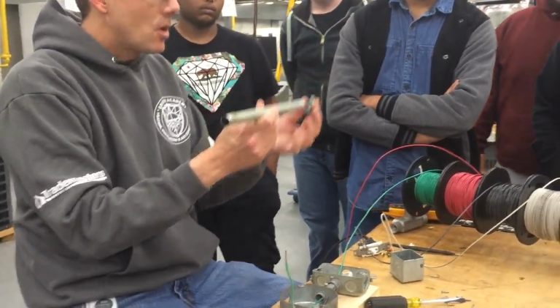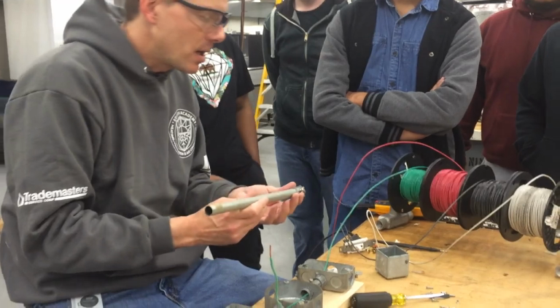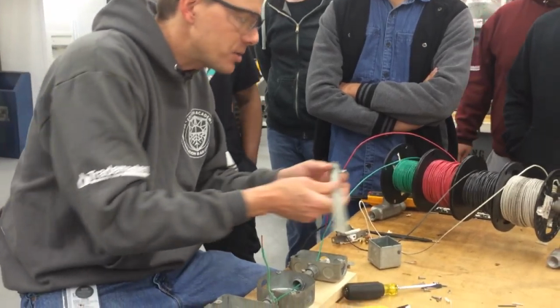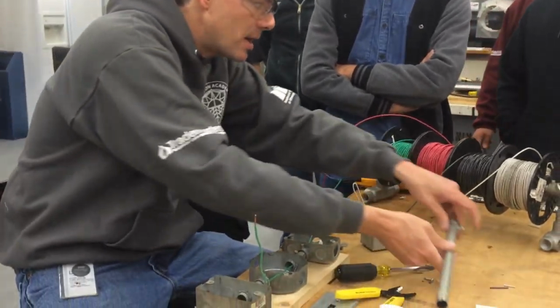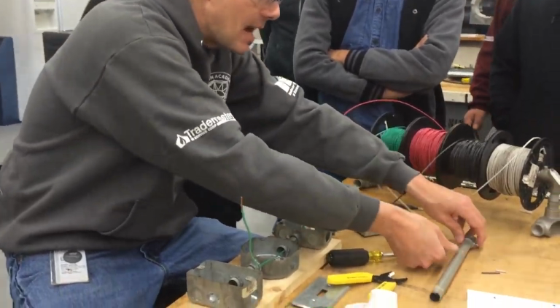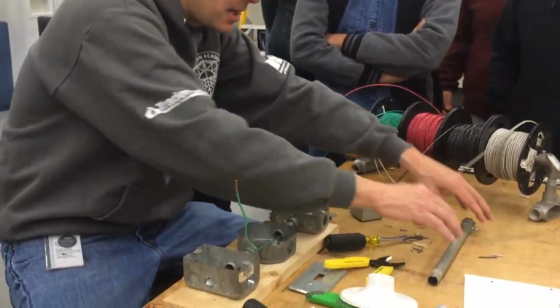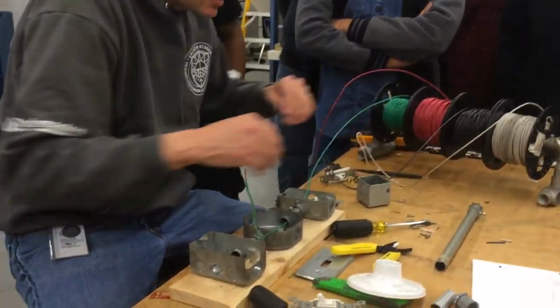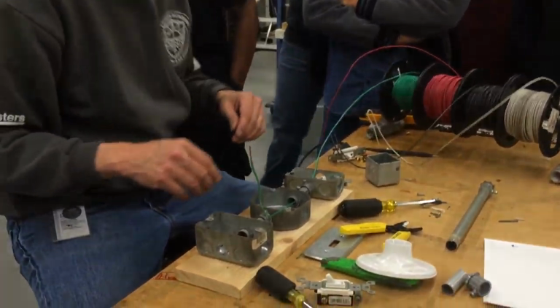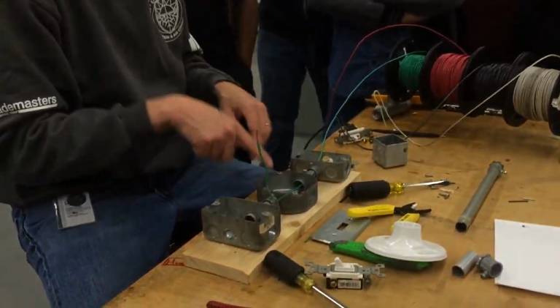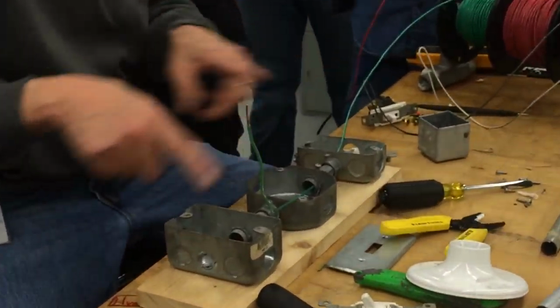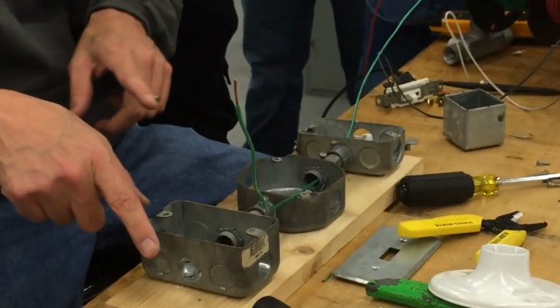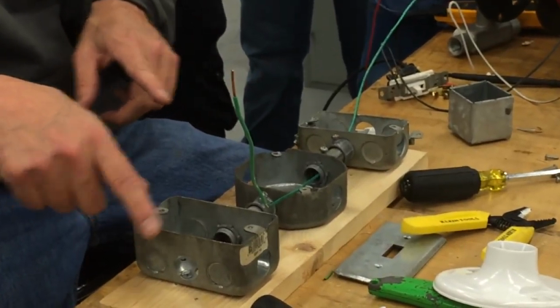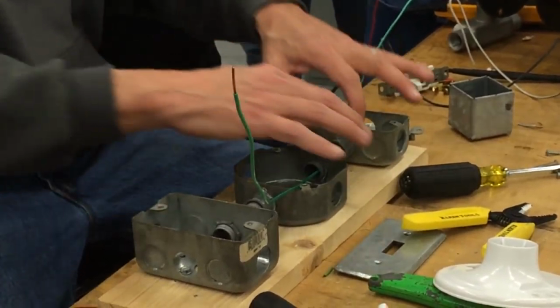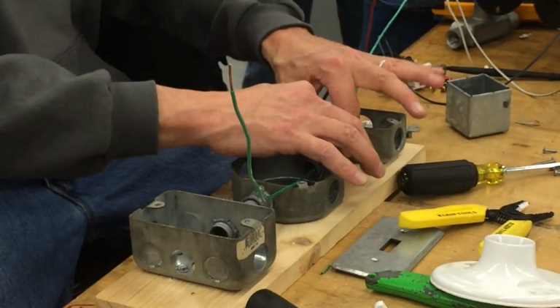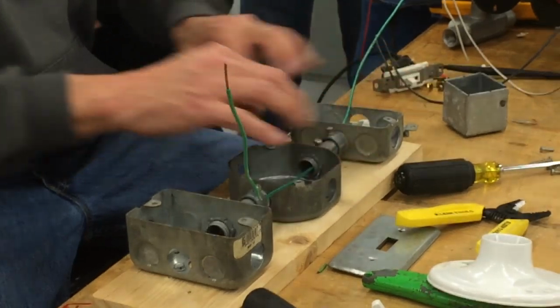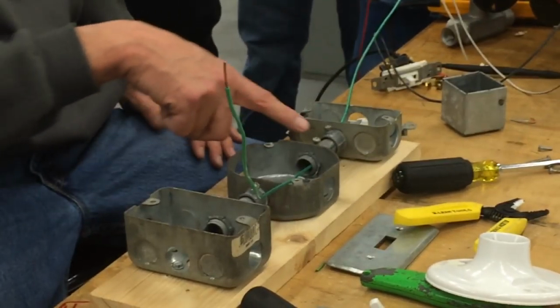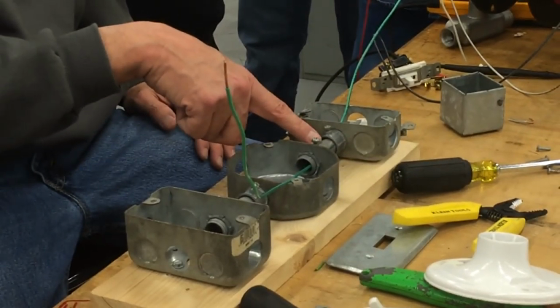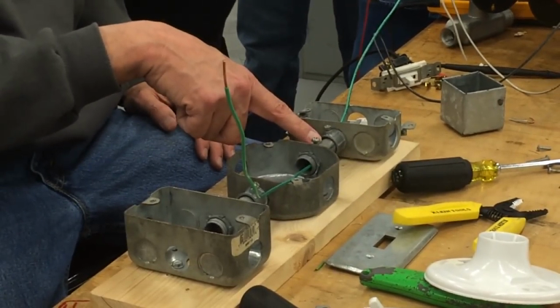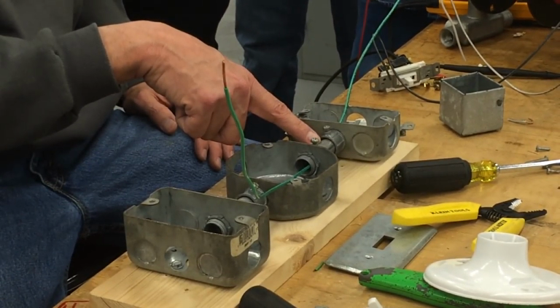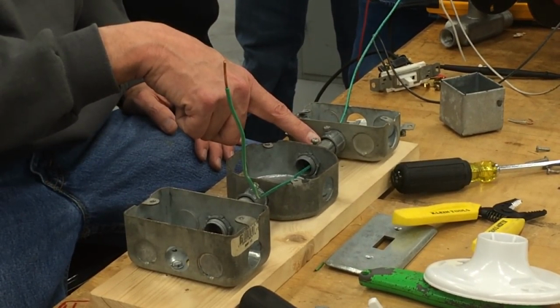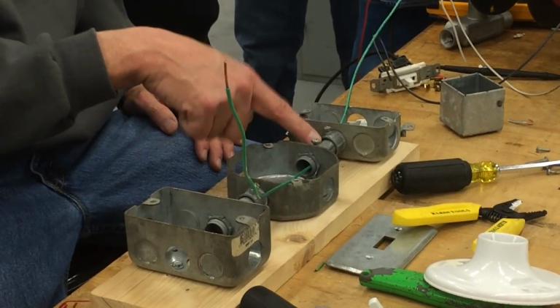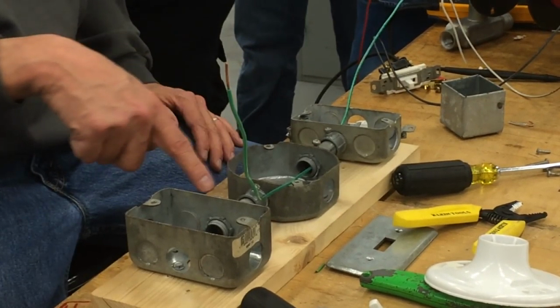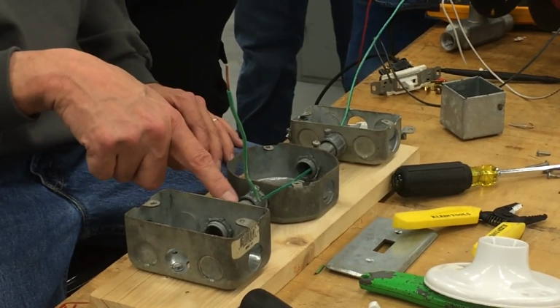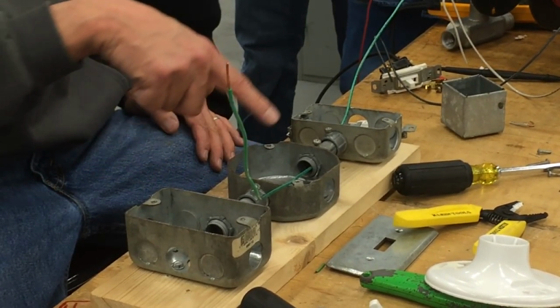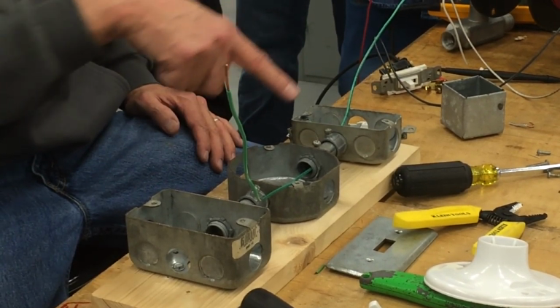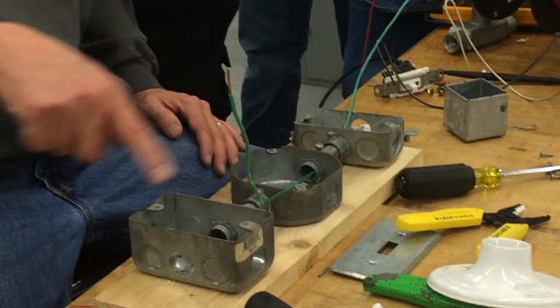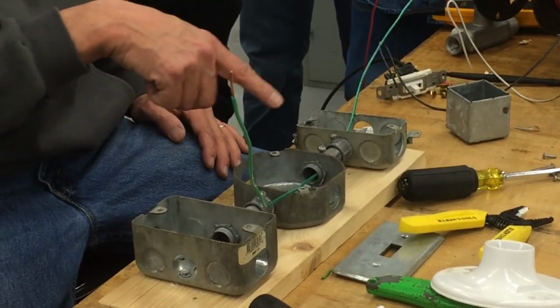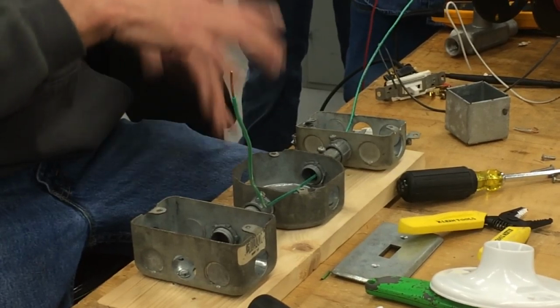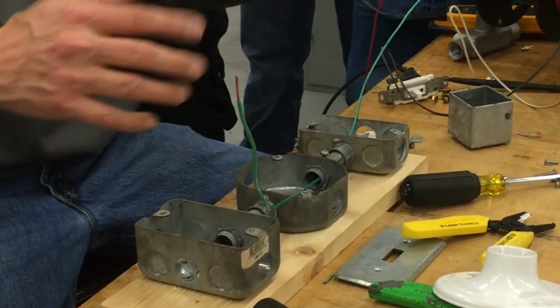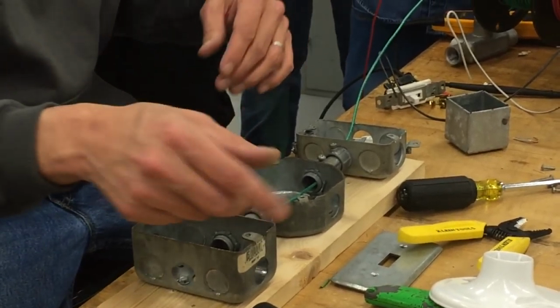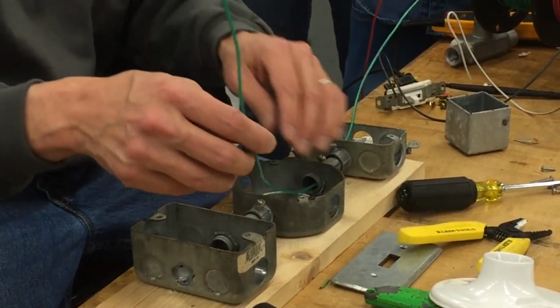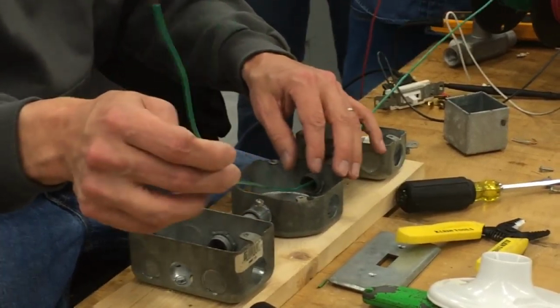We've lost our ground. So we're going to also run a ground to make sure that doesn't happen to each of the boxes. But technically, sometimes electricians won't even run a ground — they'll use the conduit as ground because everything's metal. But if it comes apart, then you've lost your ground.